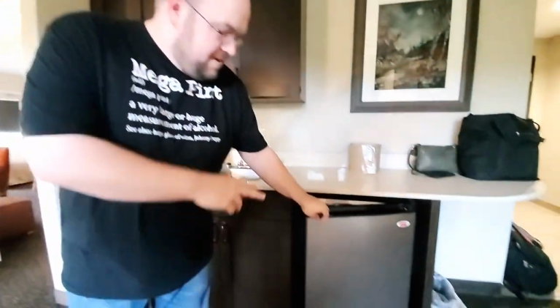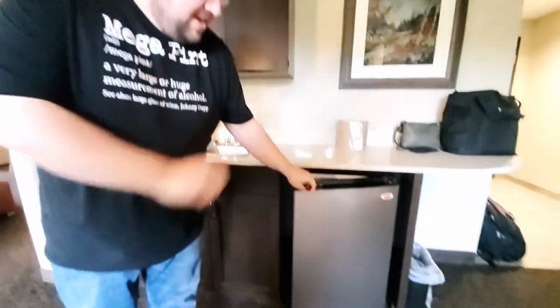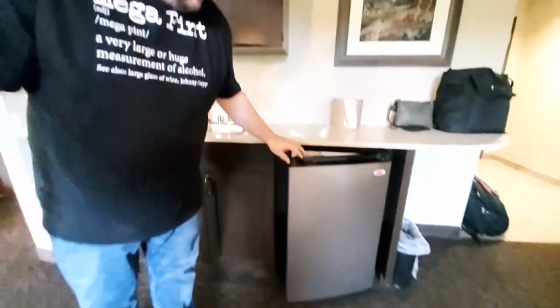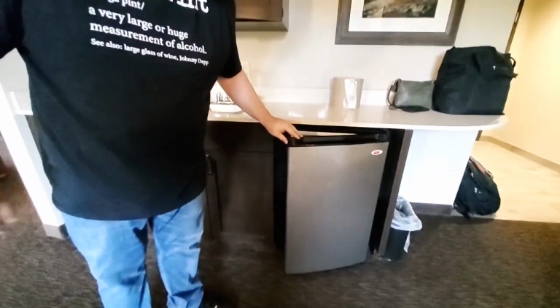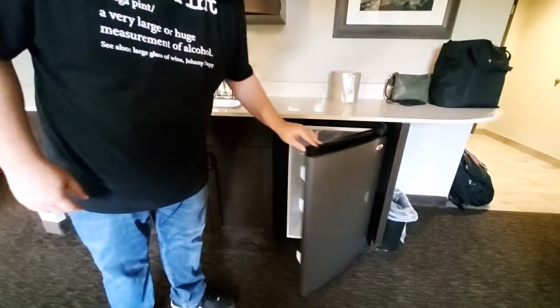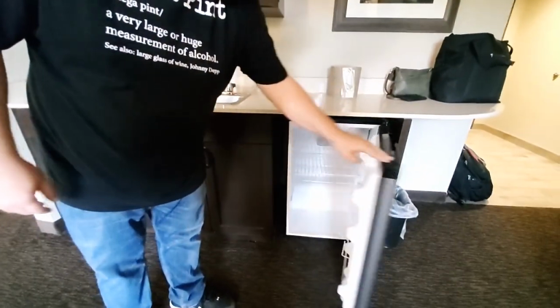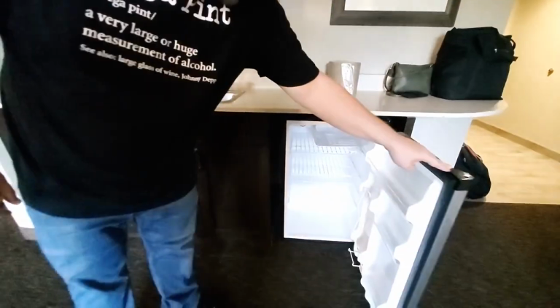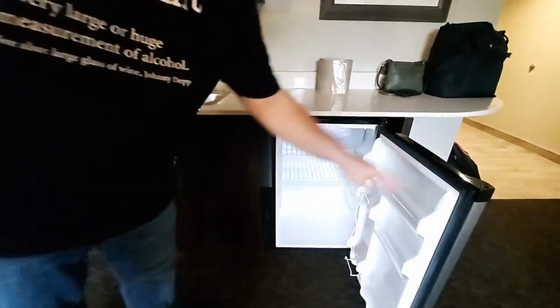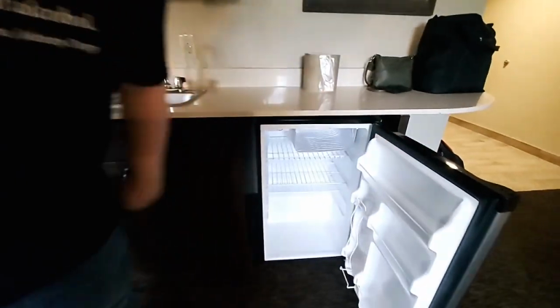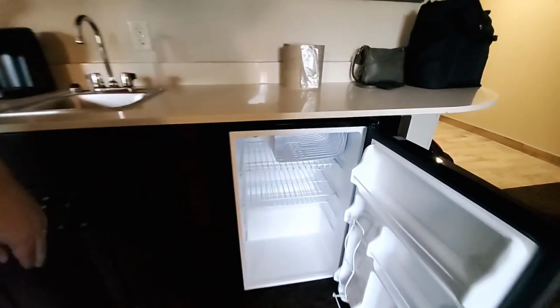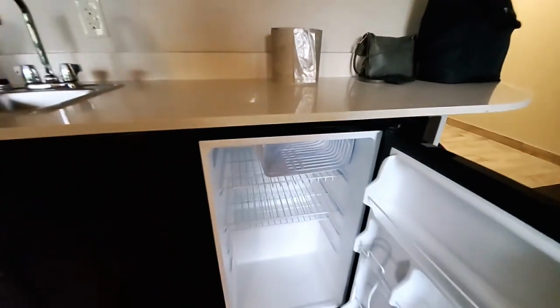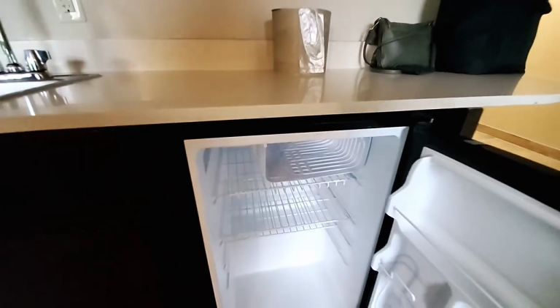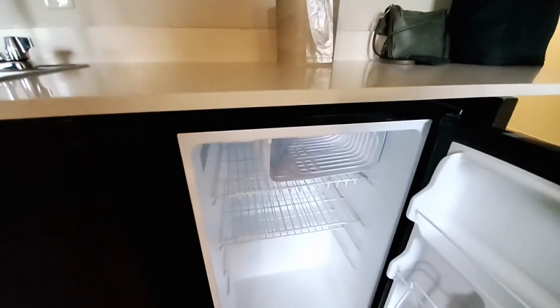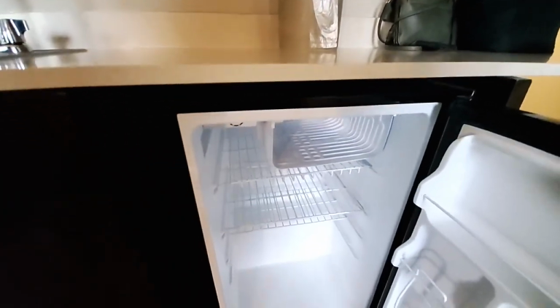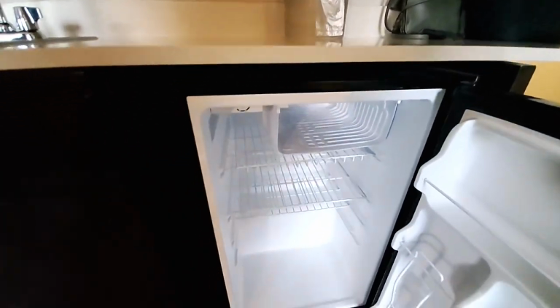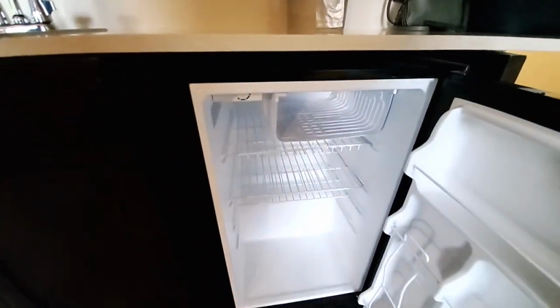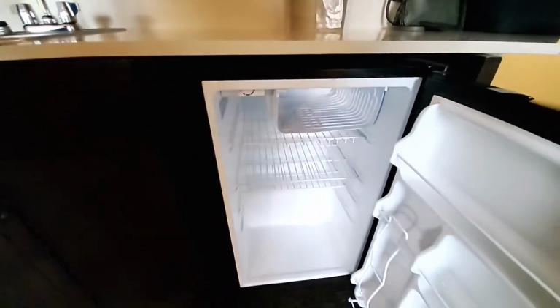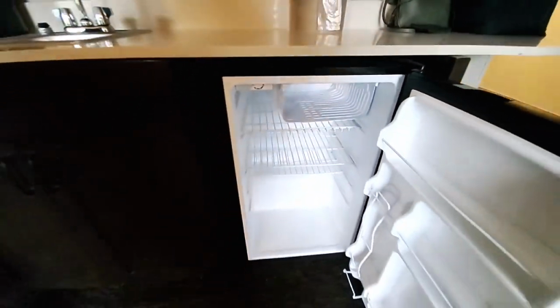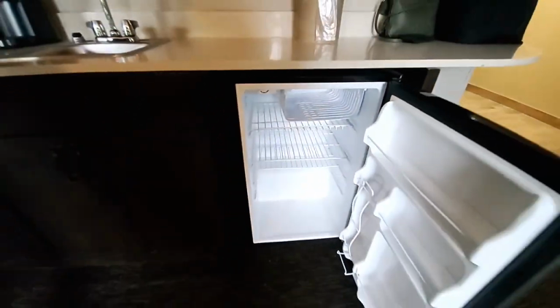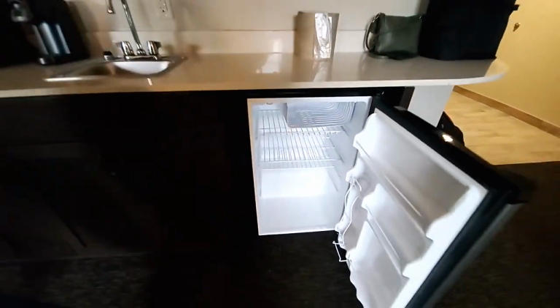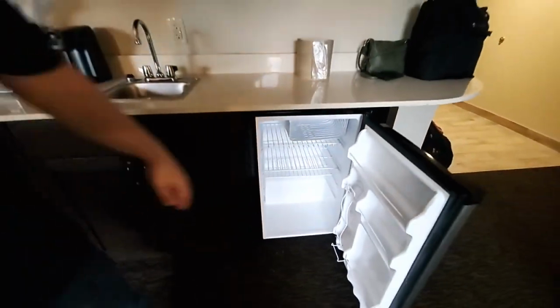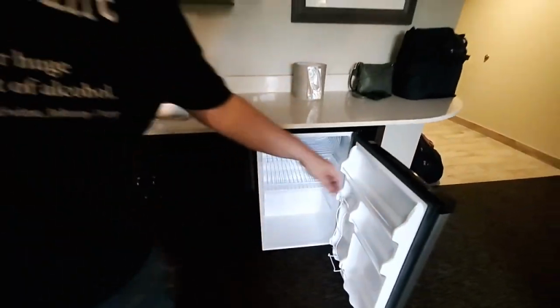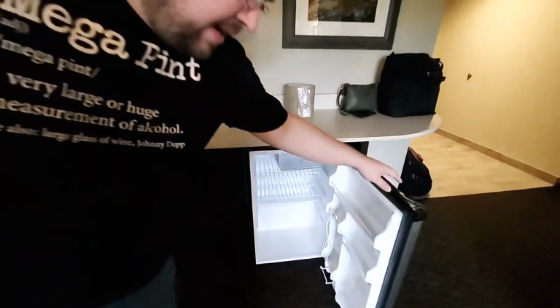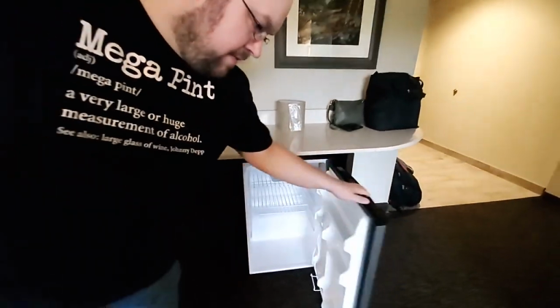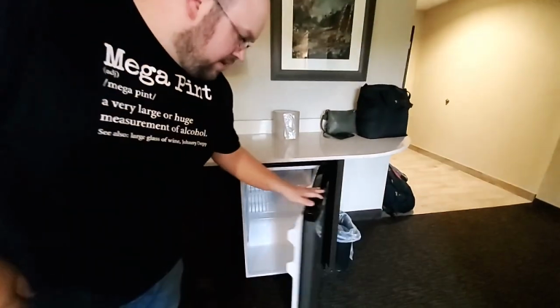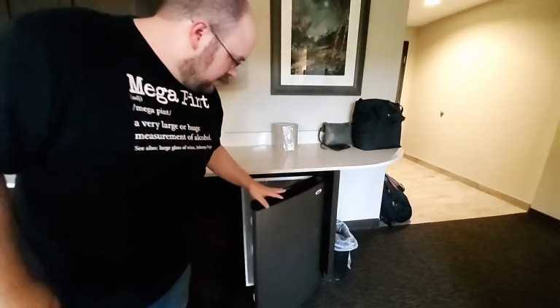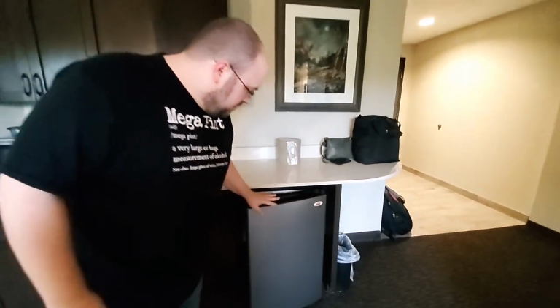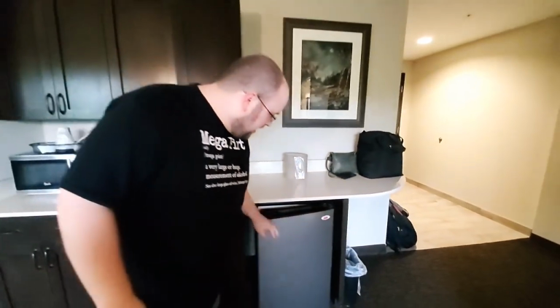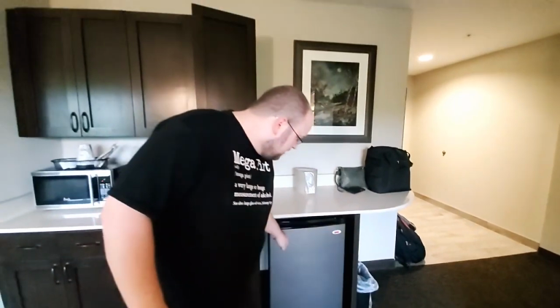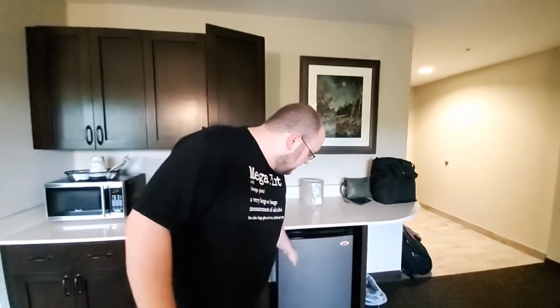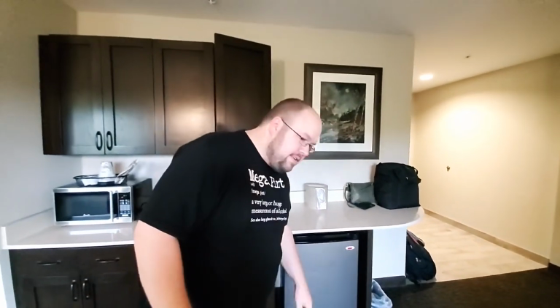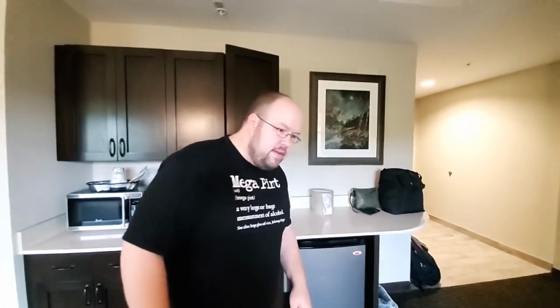There's the fridge here — good size and really clean. Super clean fridge. It looks to be bigger than your dorm size refrigerator, about double the size. That's a good size fridge.